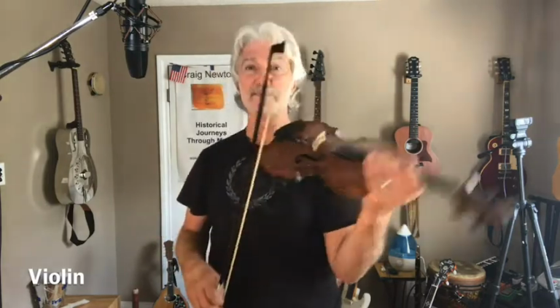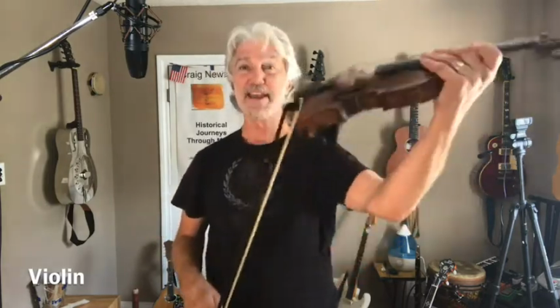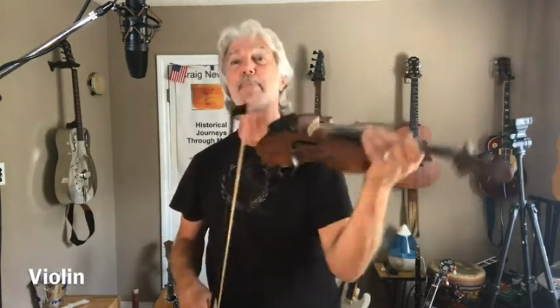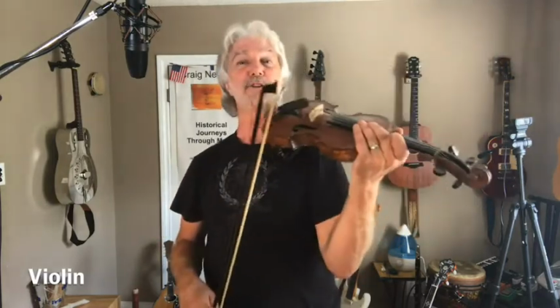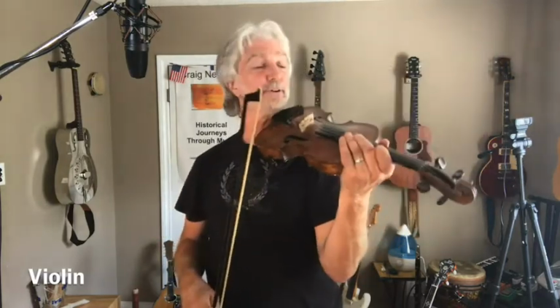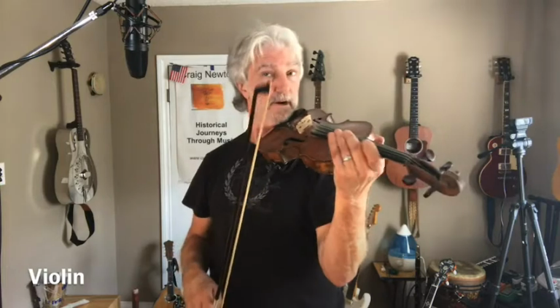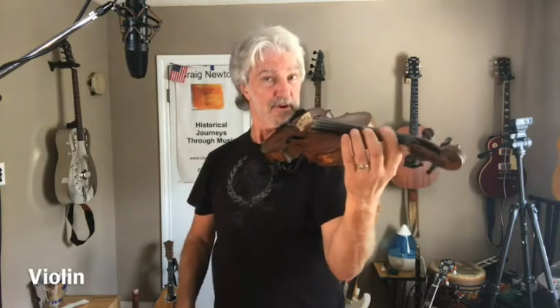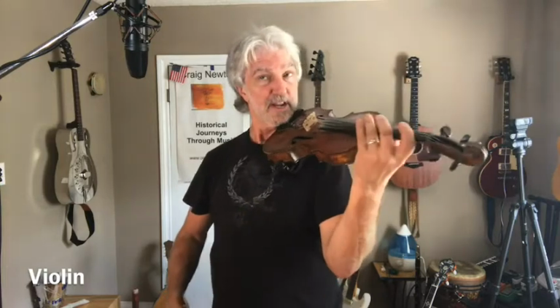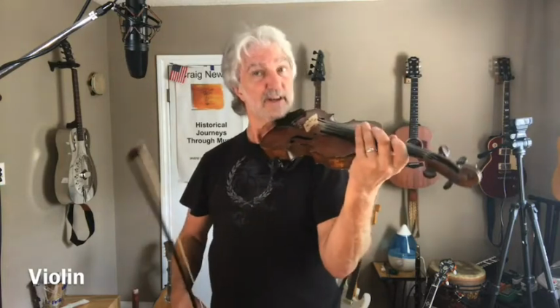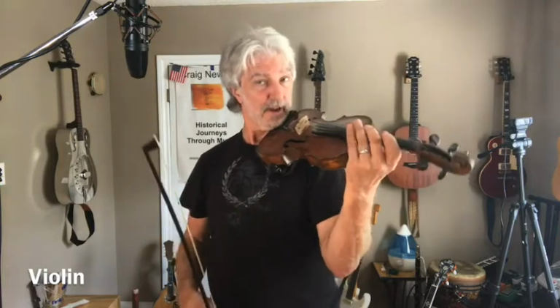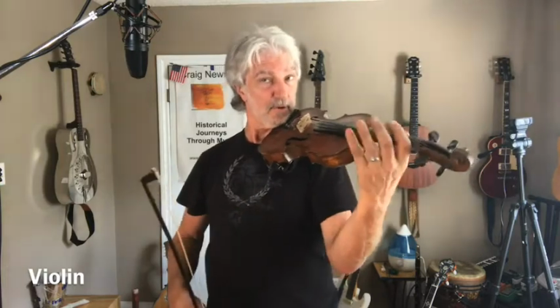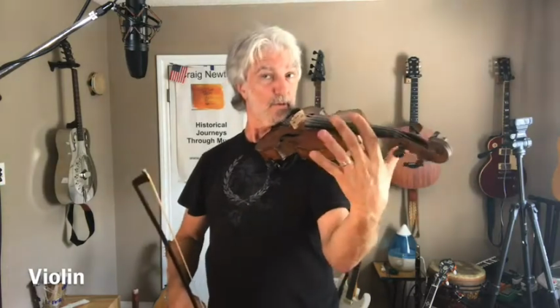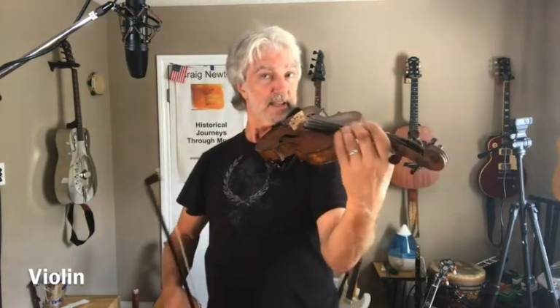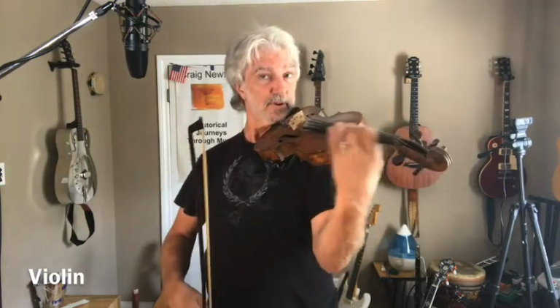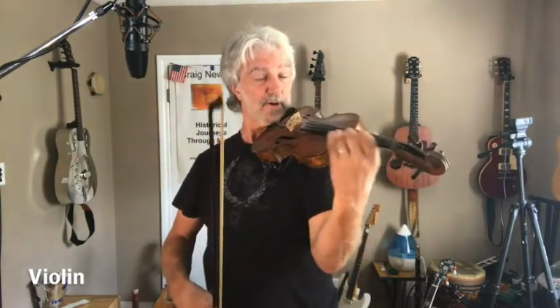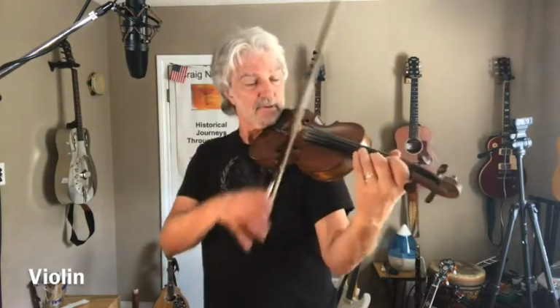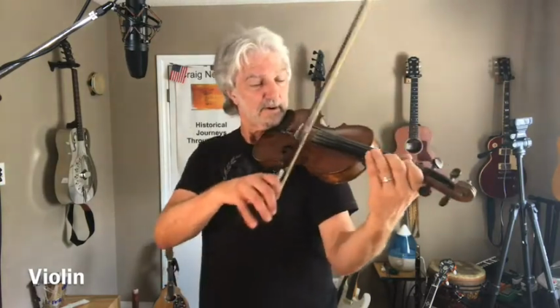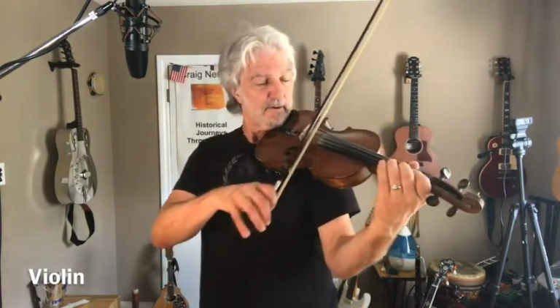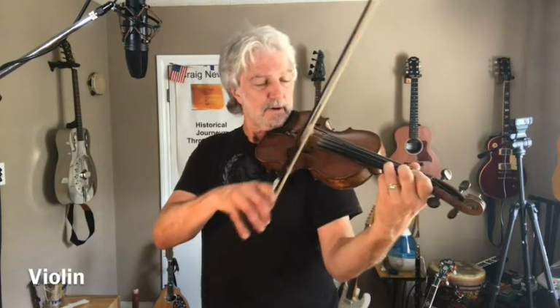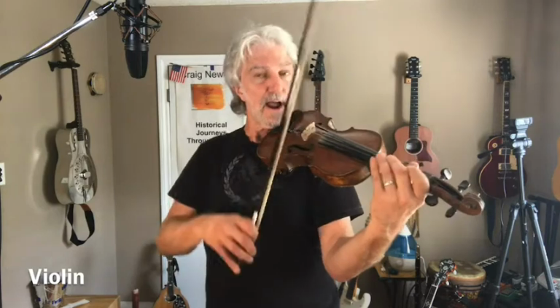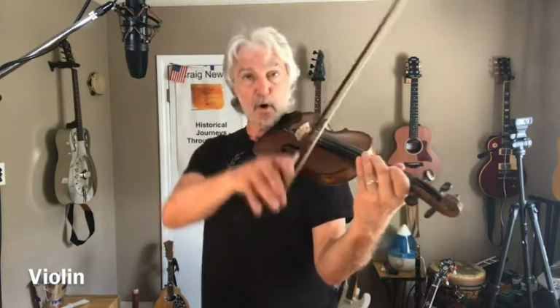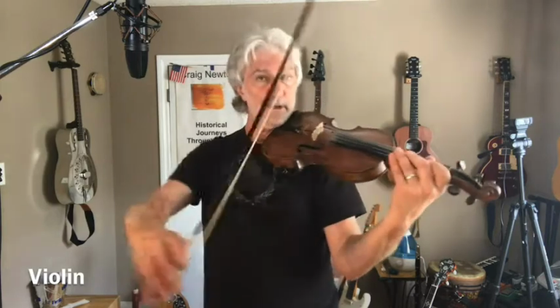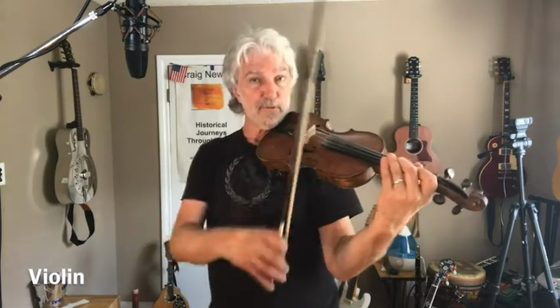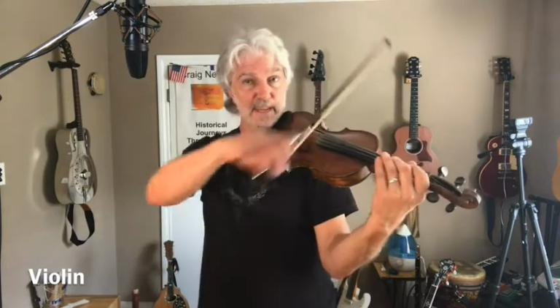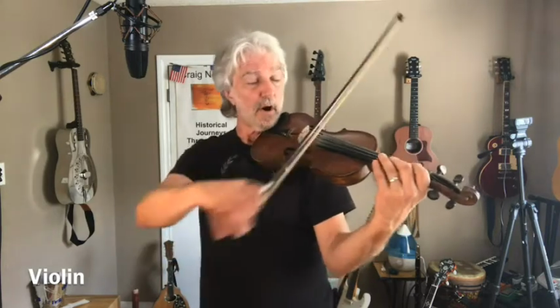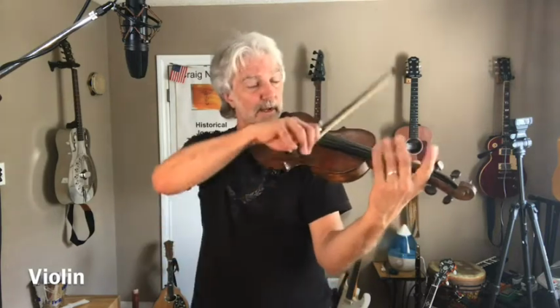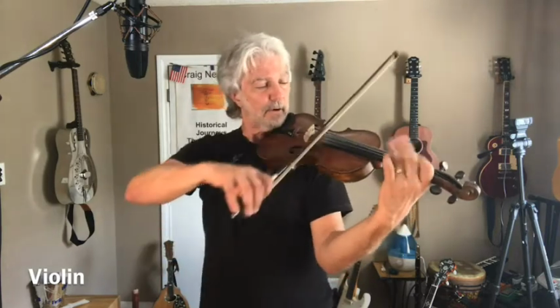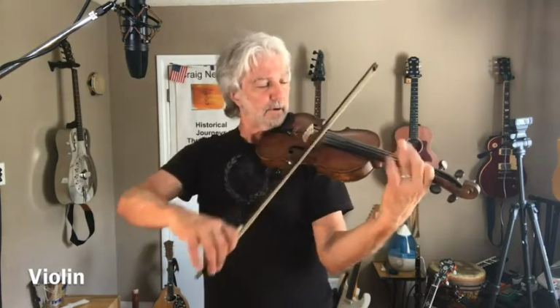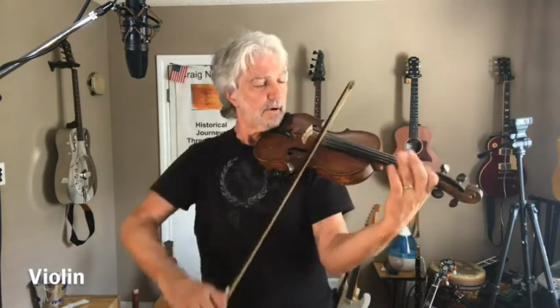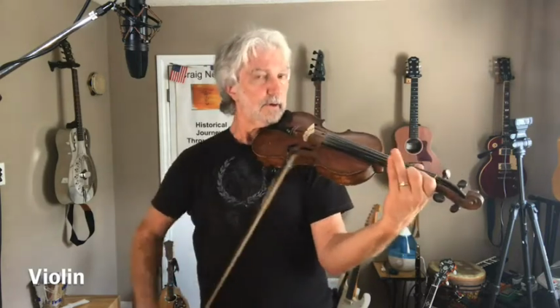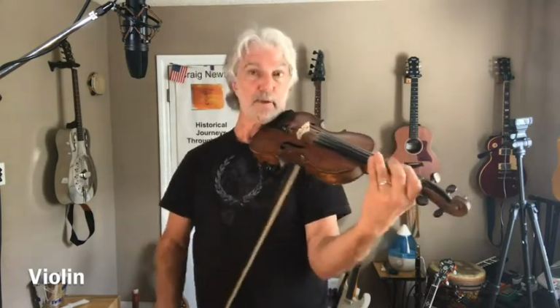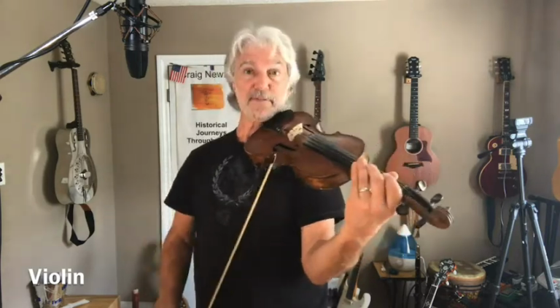And you play it up on your shoulder underneath your chin. Your chin actually helps to hold the violin so you can move your hand. I can play a whole bunch of notes in a row like that — that's kind of fun.